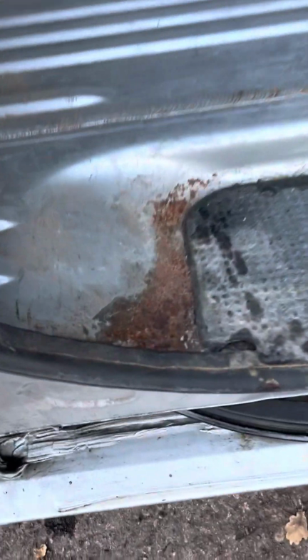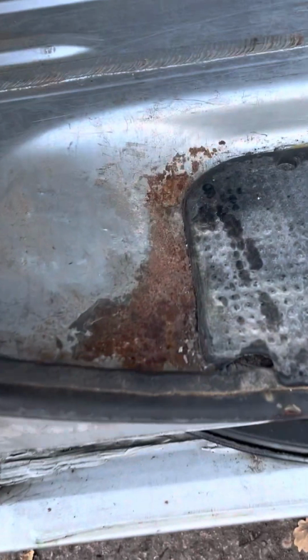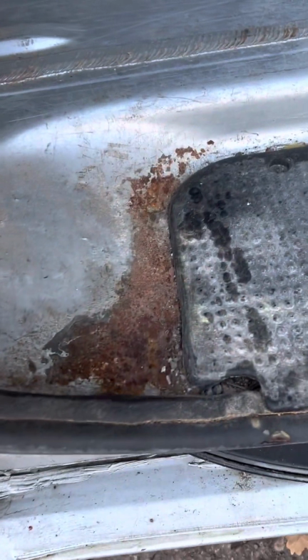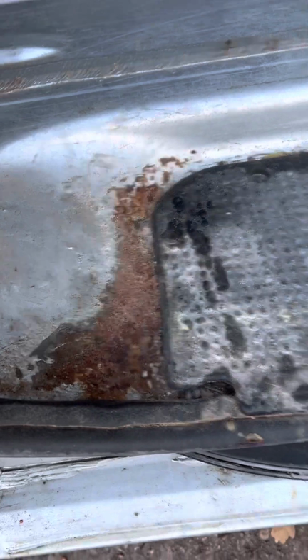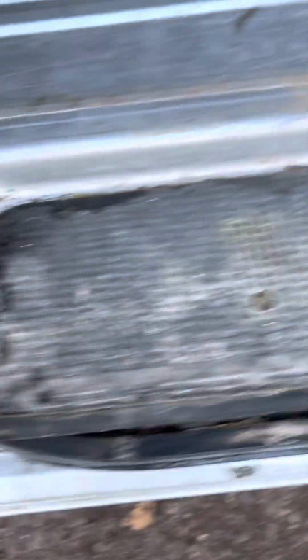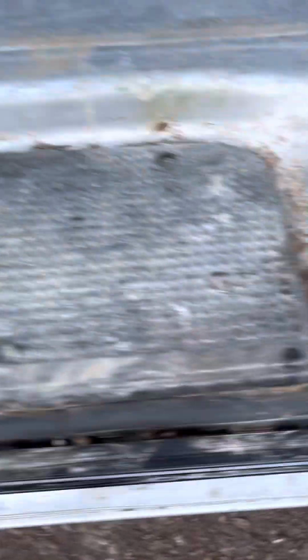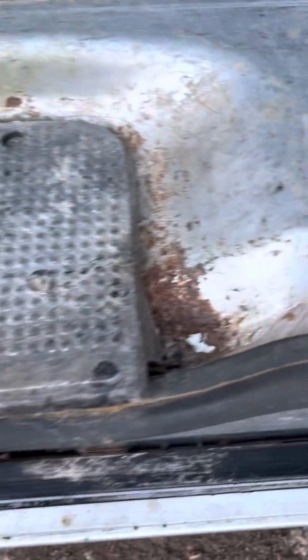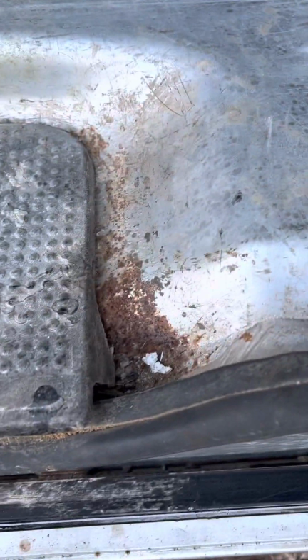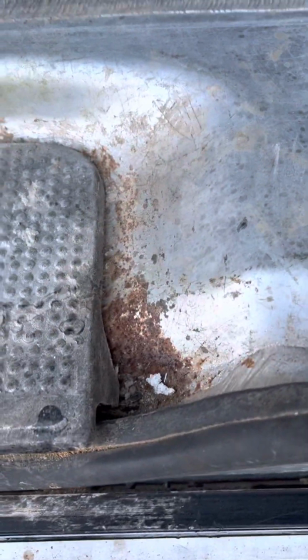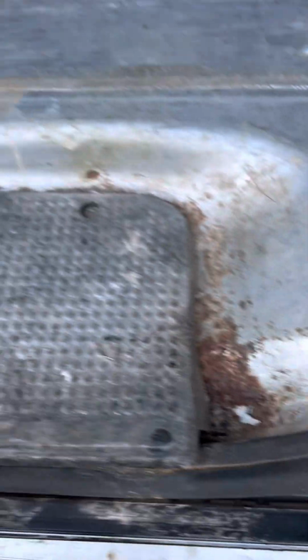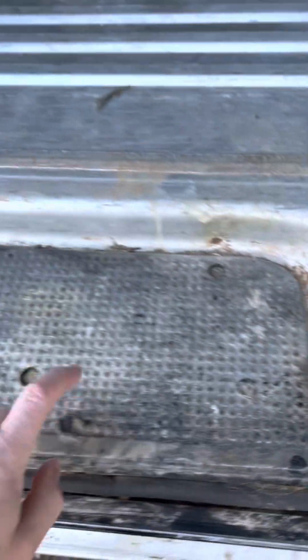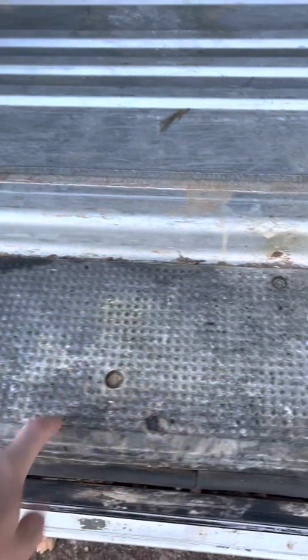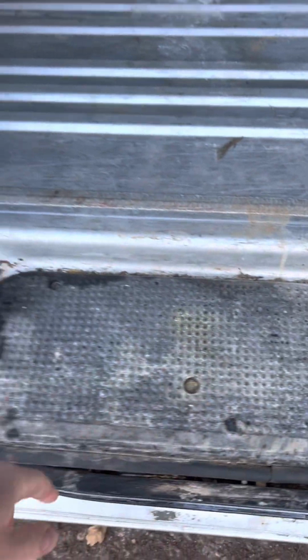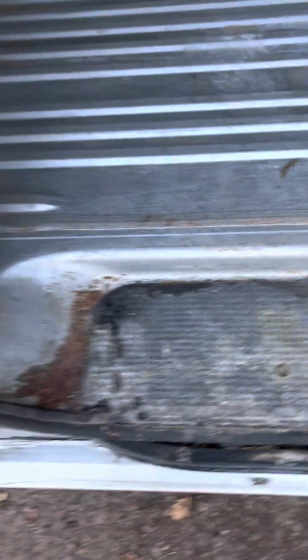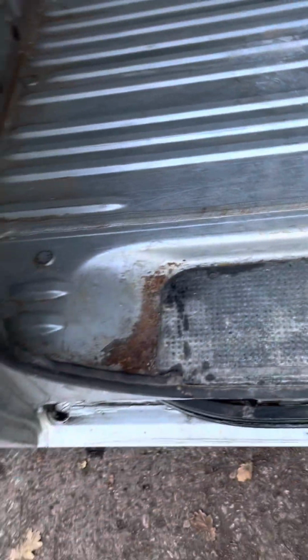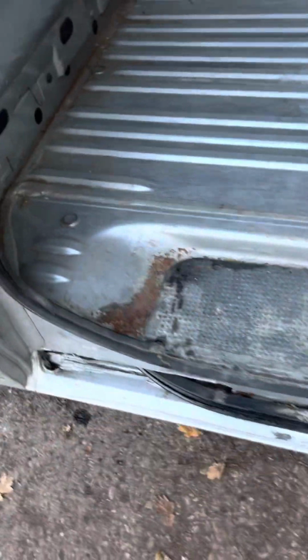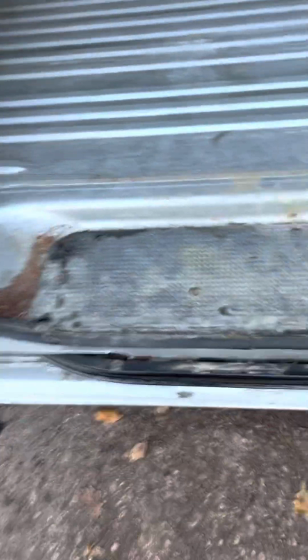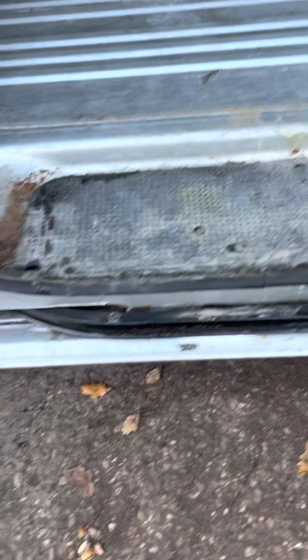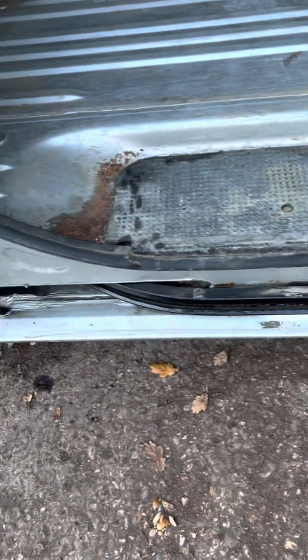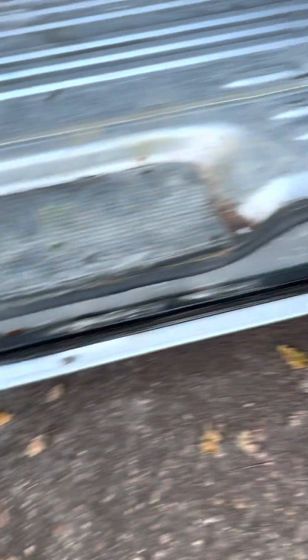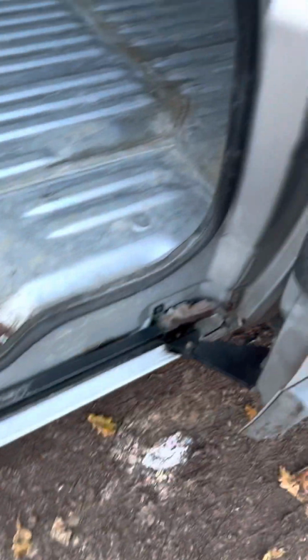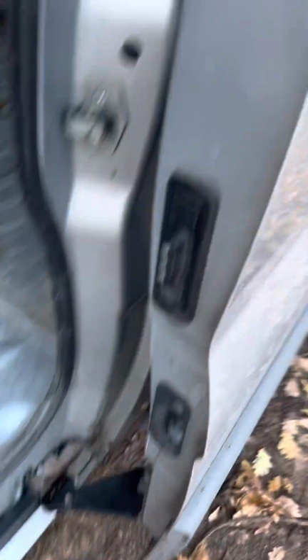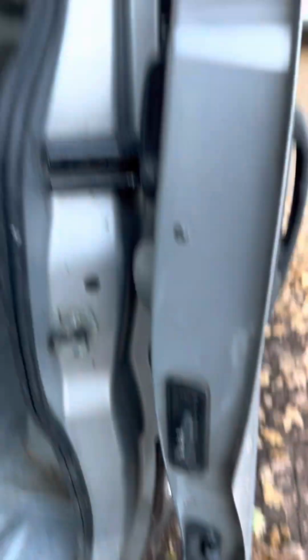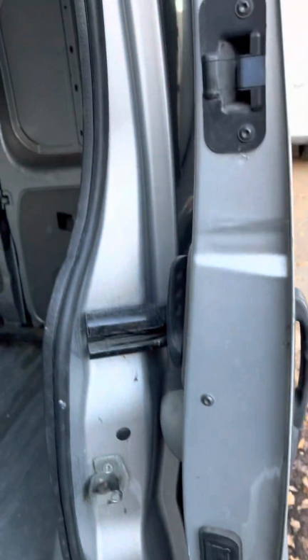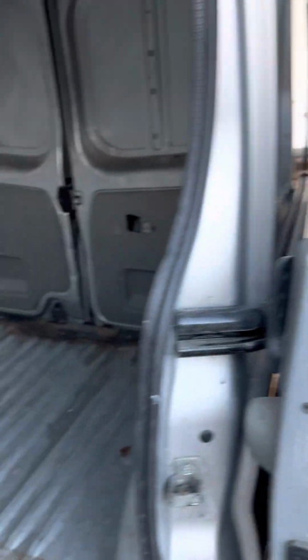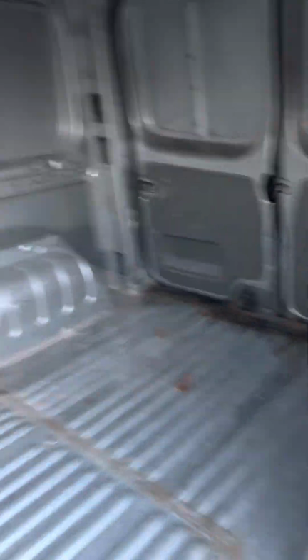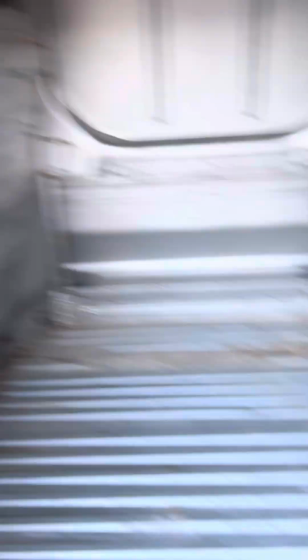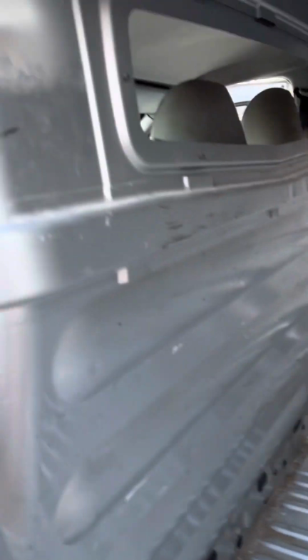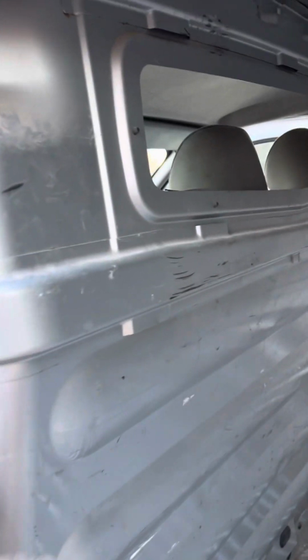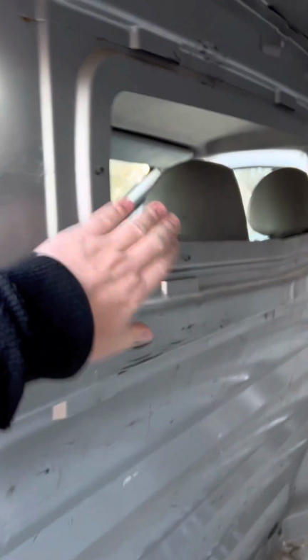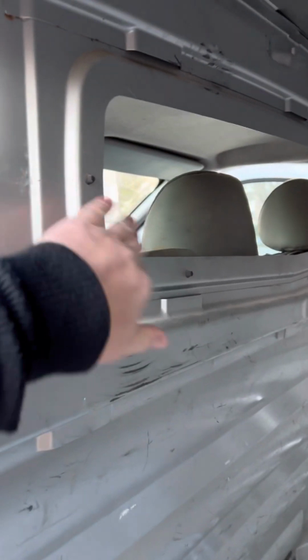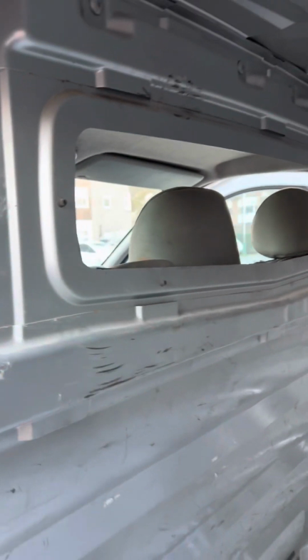Yeah, that's rust, definitely. I'm gonna take this cover off, we'll see how it goes. These lights are nice. Glass is missing but I don't care.